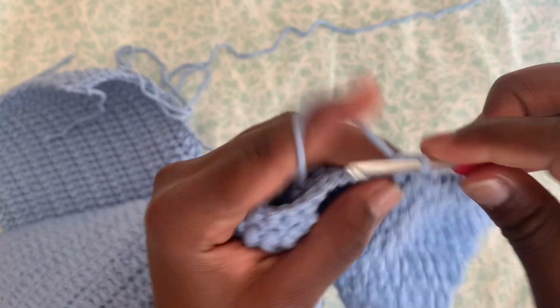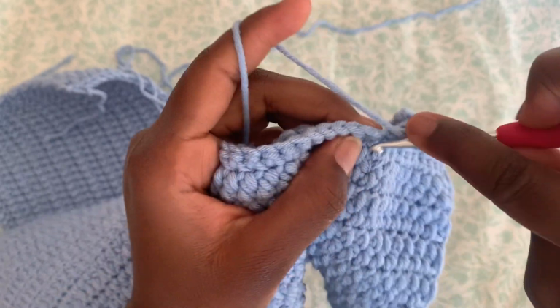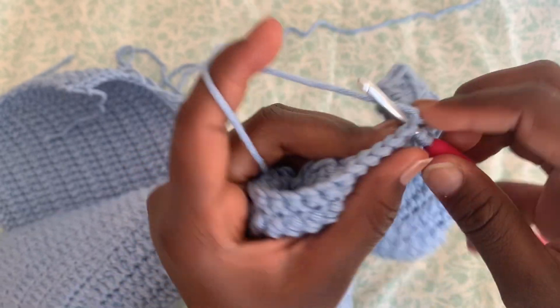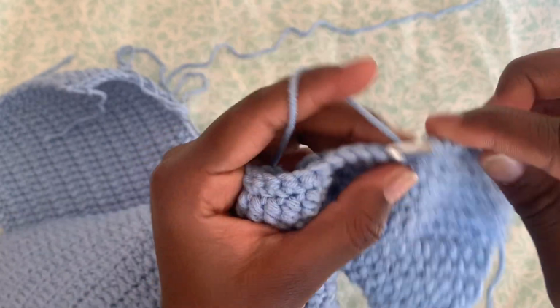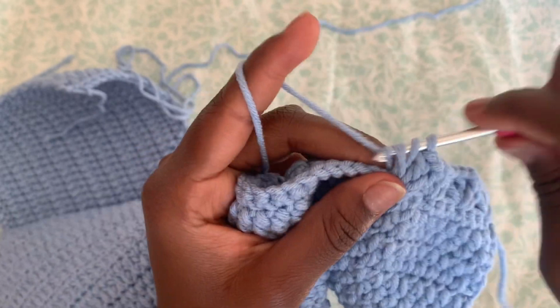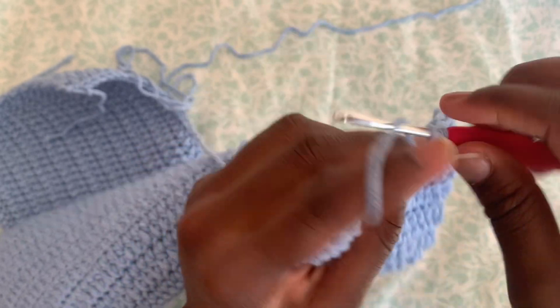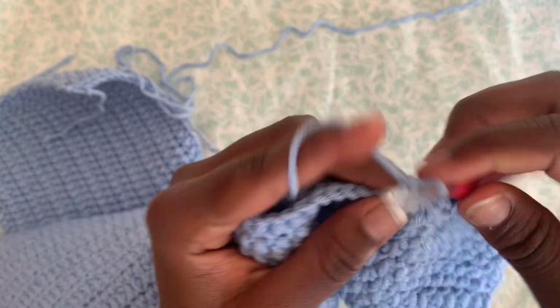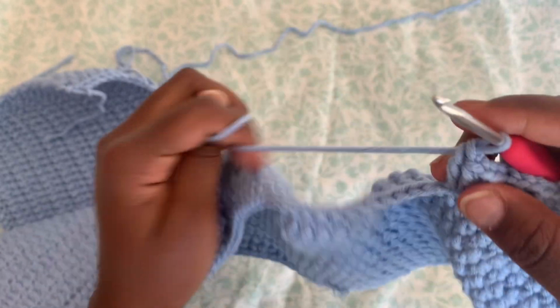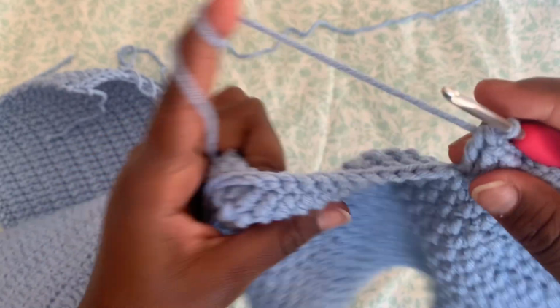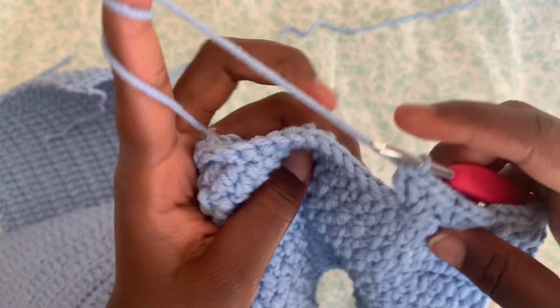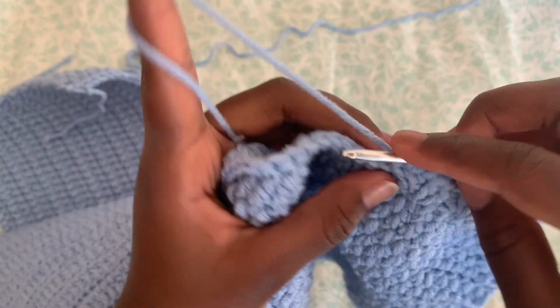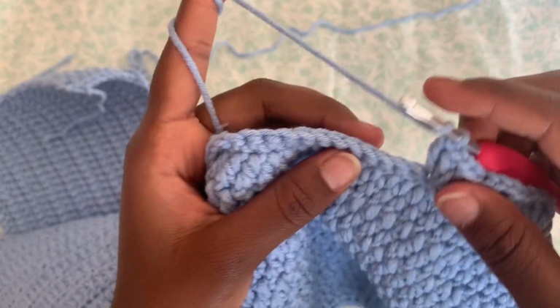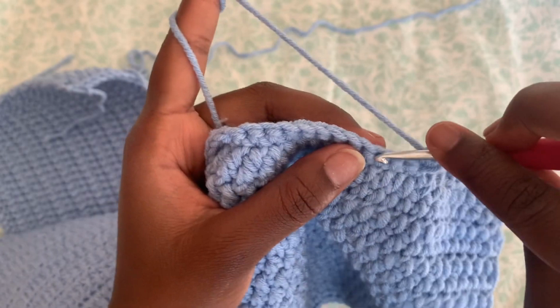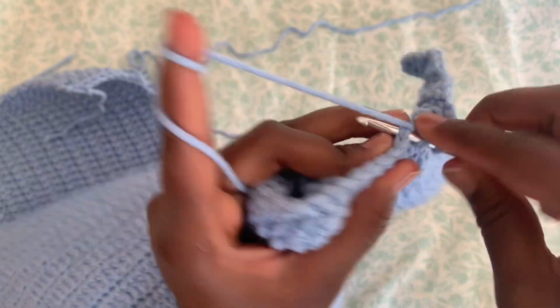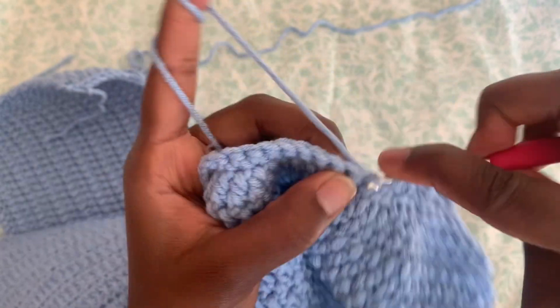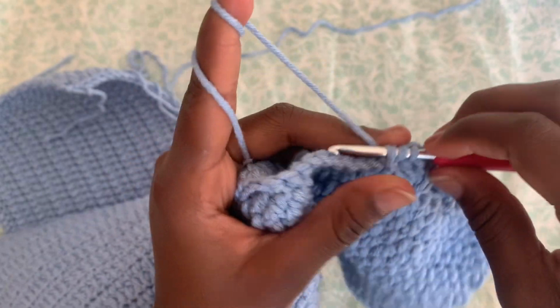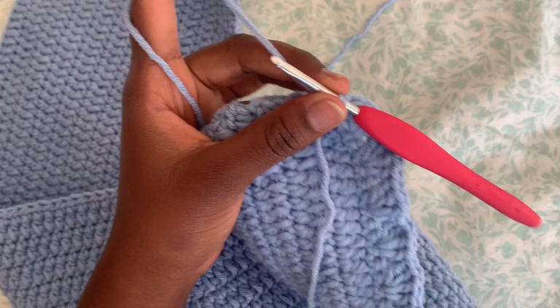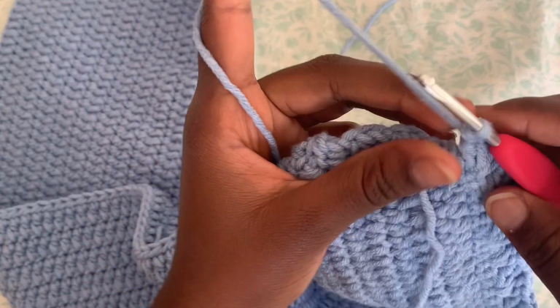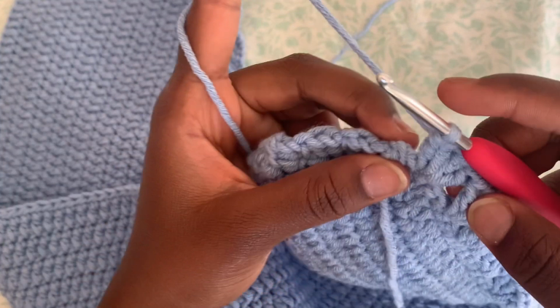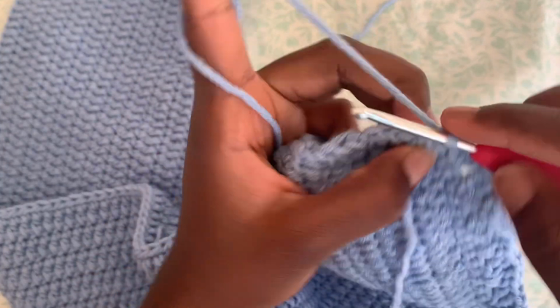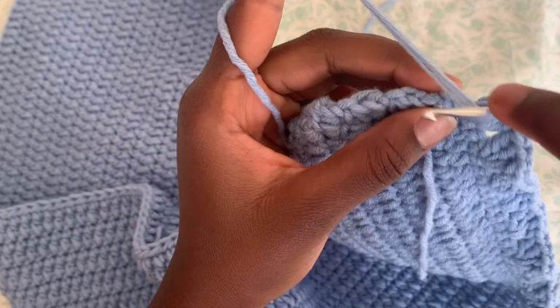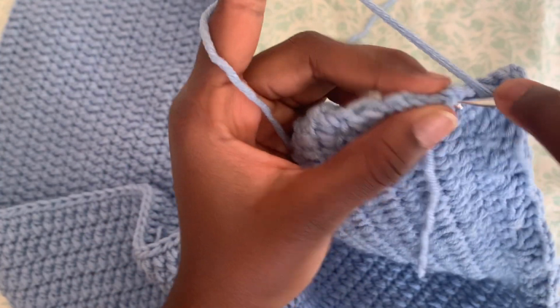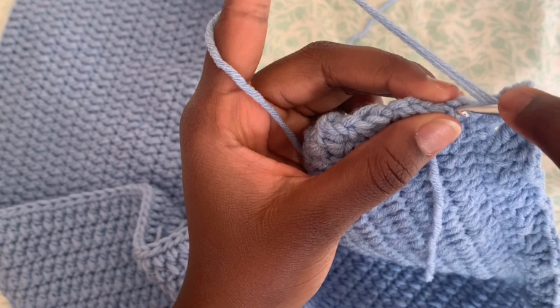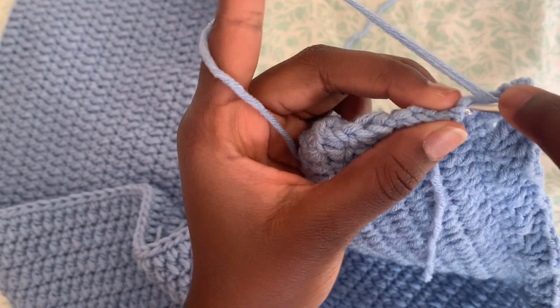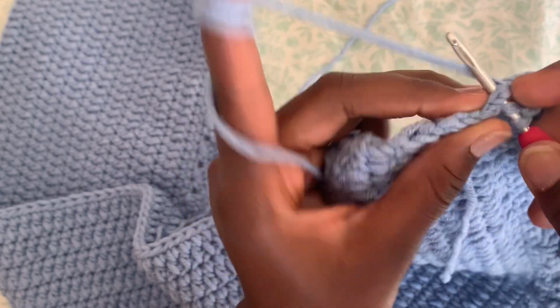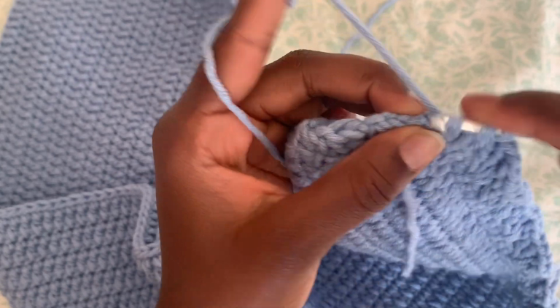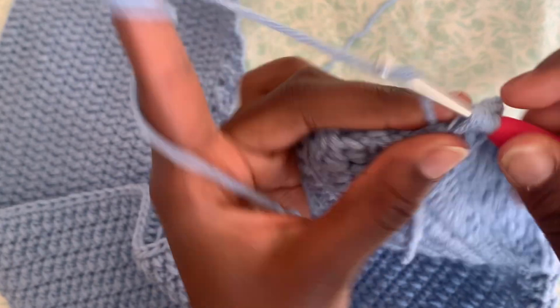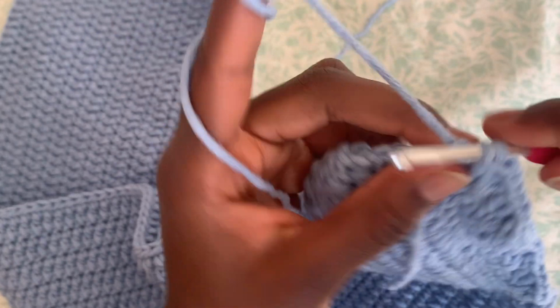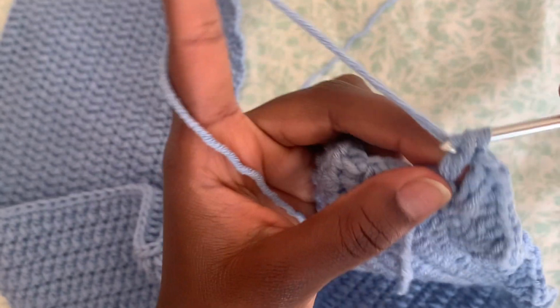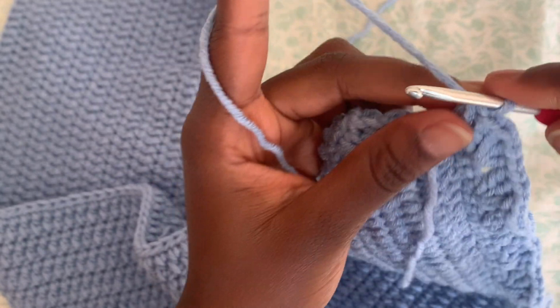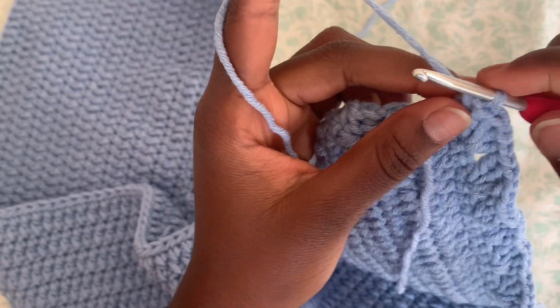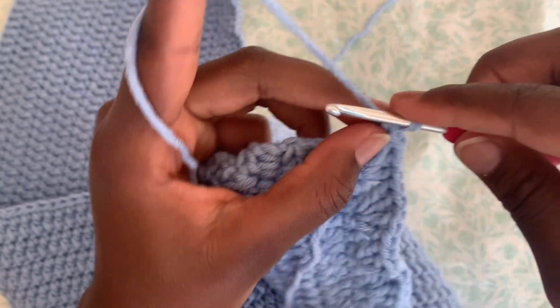Just continue to do this pattern all the way to the end of your top. When you're into your last stitch, do a double crochet into it, then chain three.